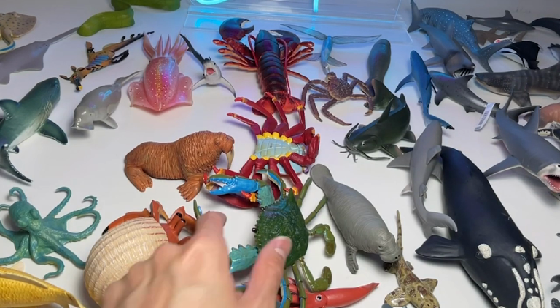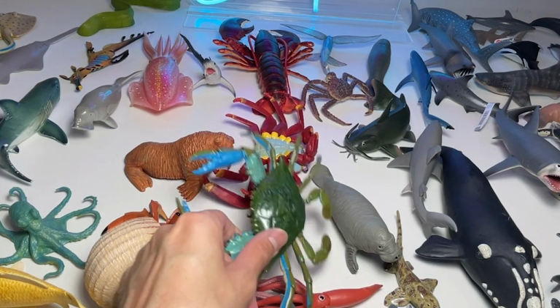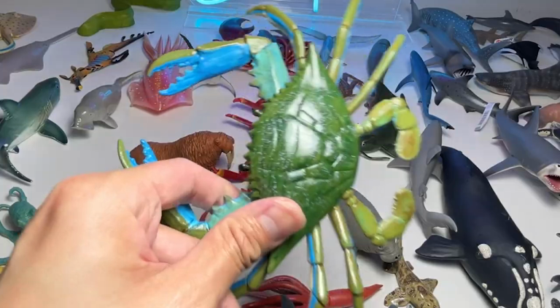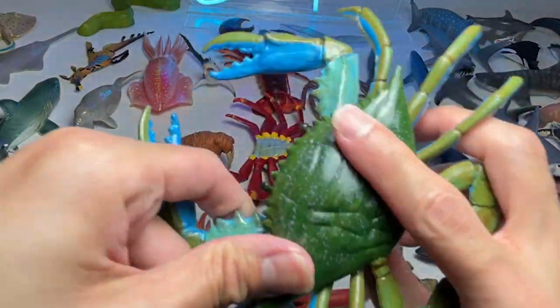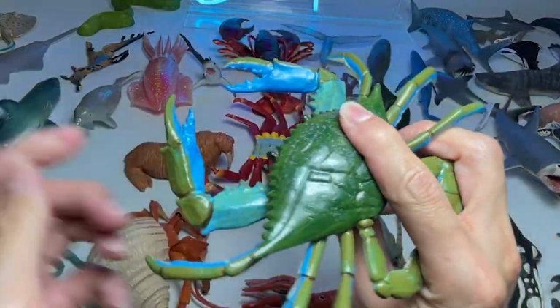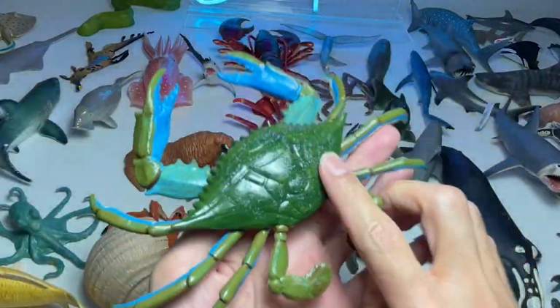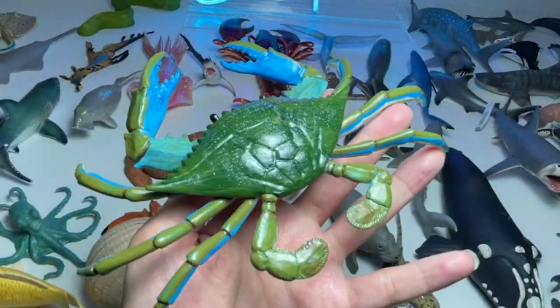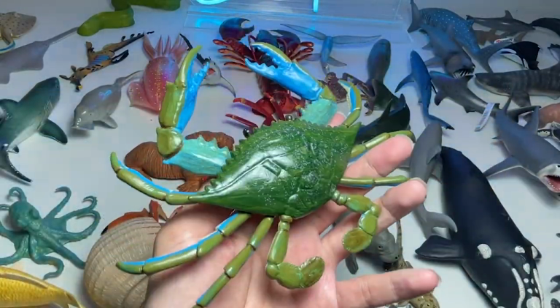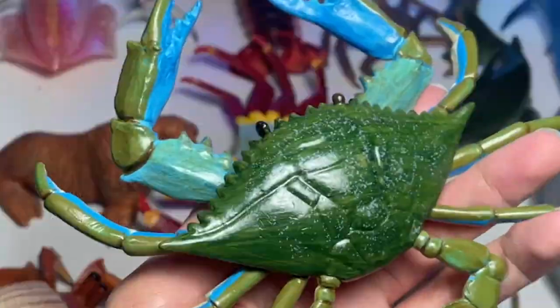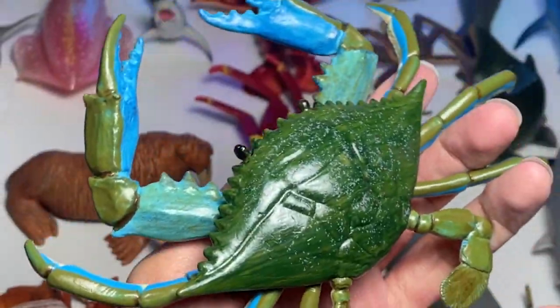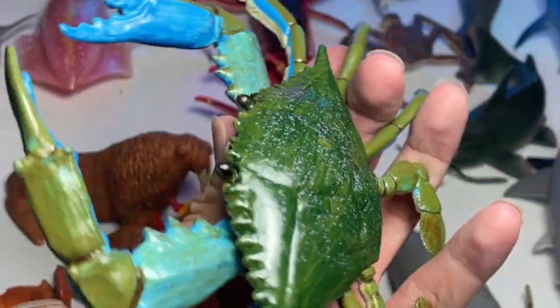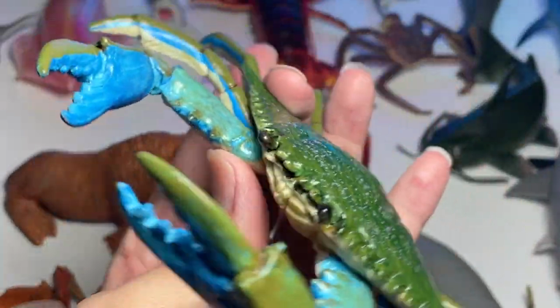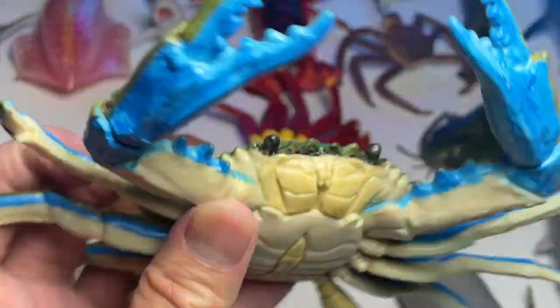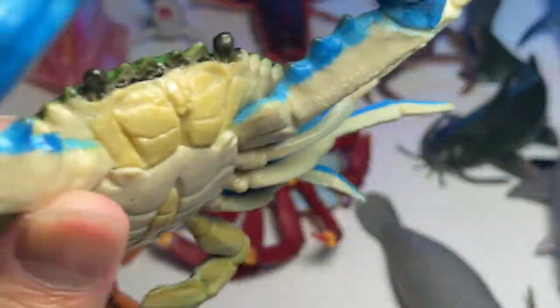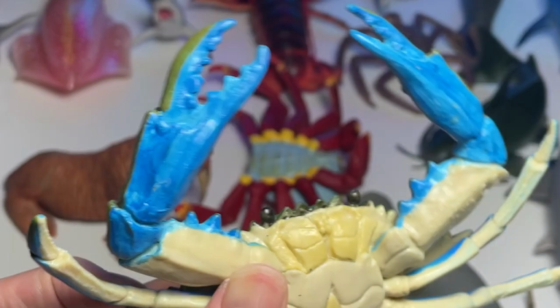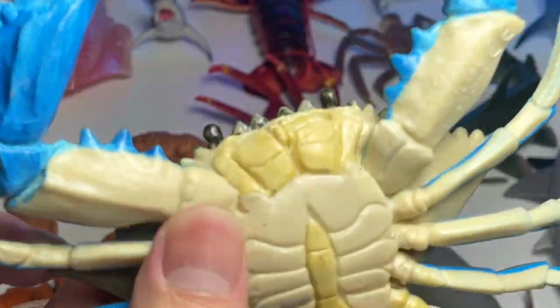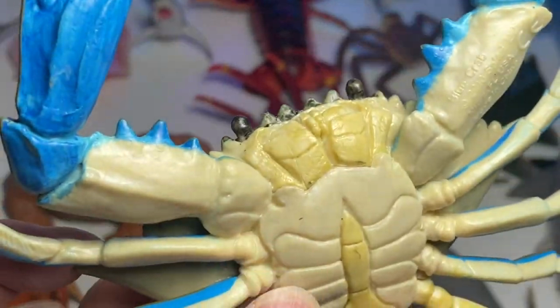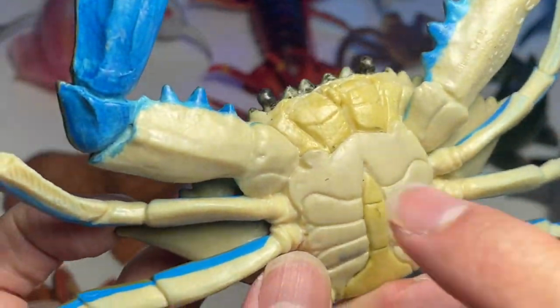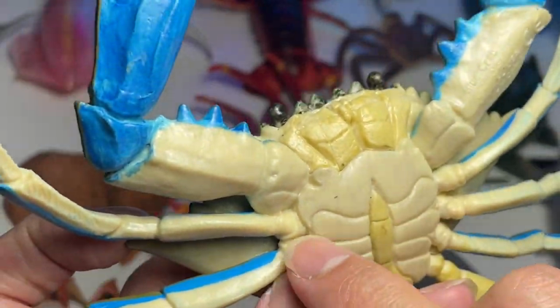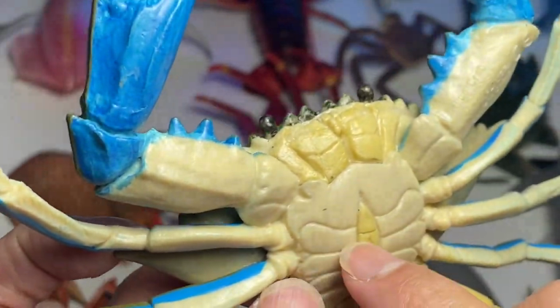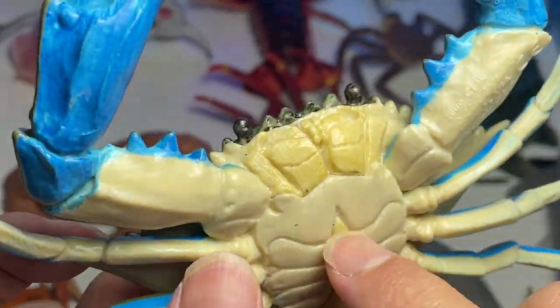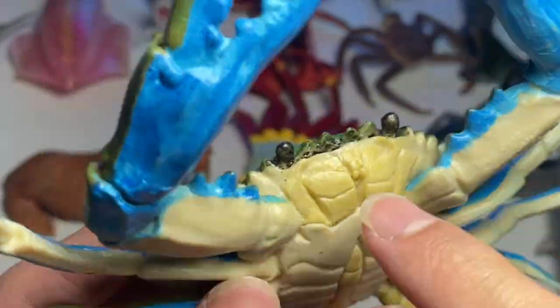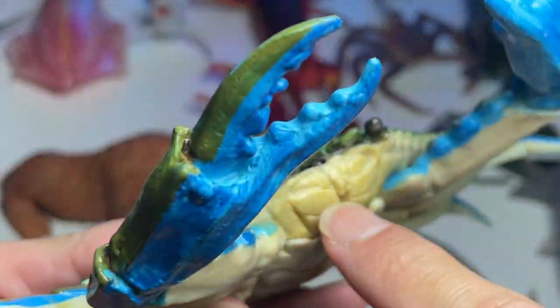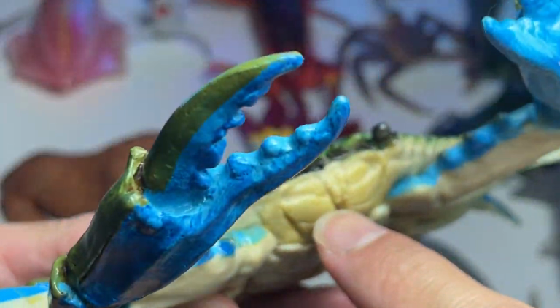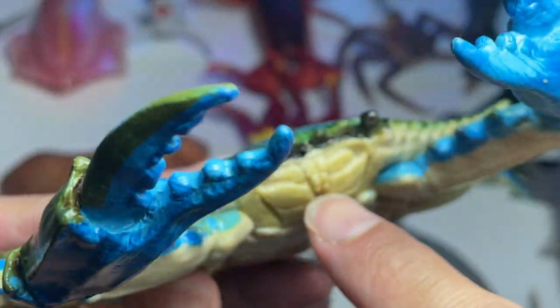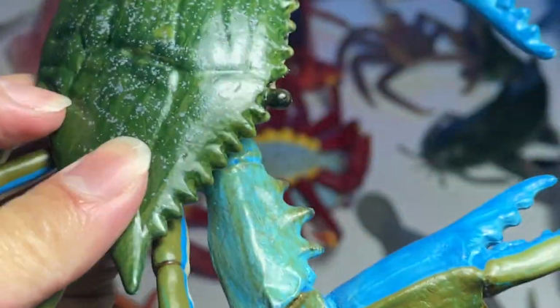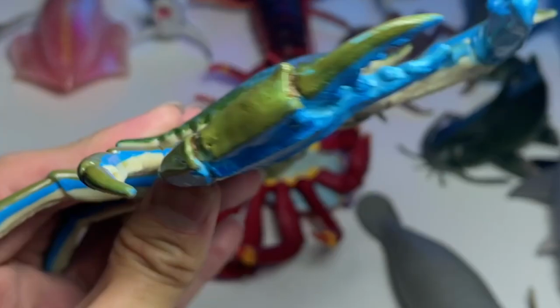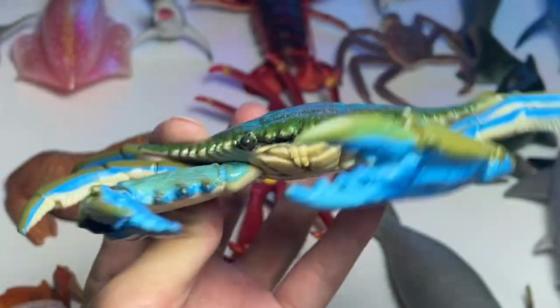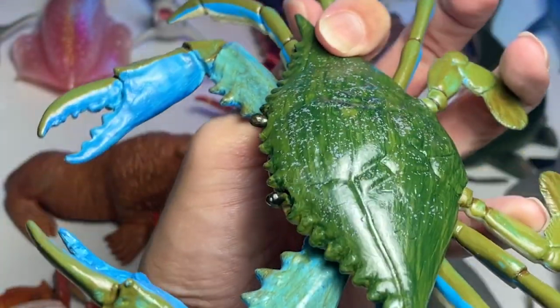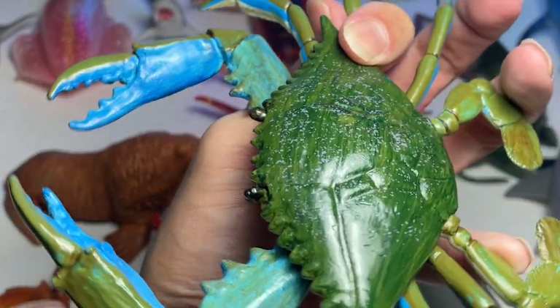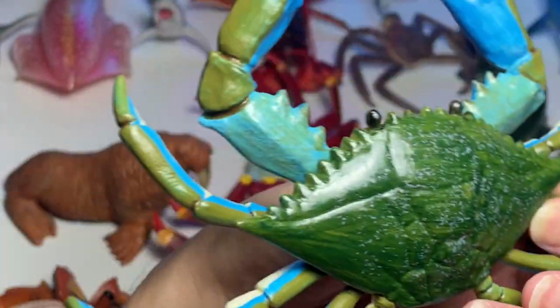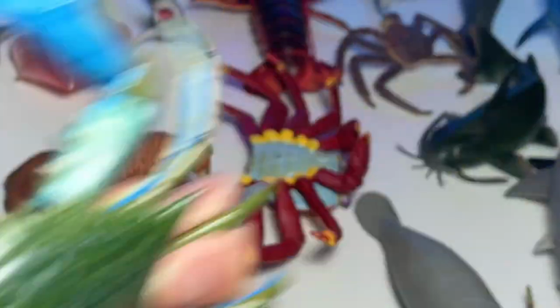Our first figure of the day is a figurine of a blue crab. Do you guys know that crabs have teeth in their stomach, not in their mouth? So that's our first figure of the day — a blue crab.